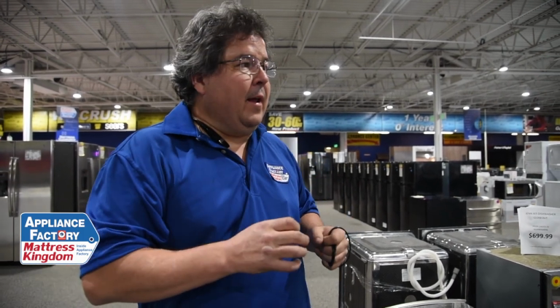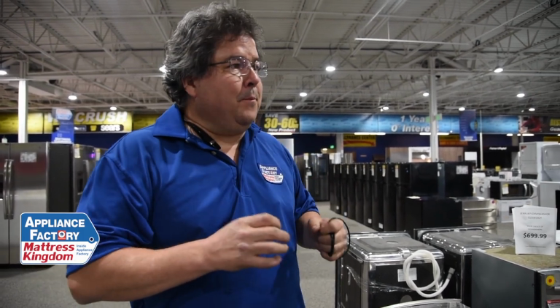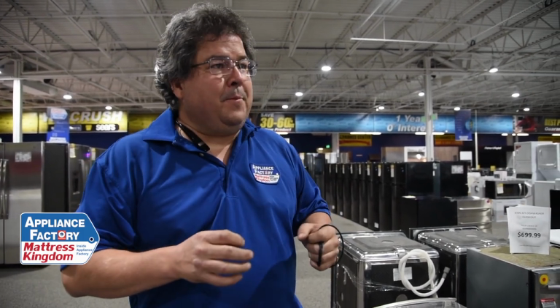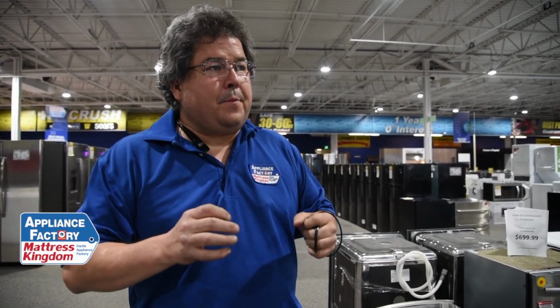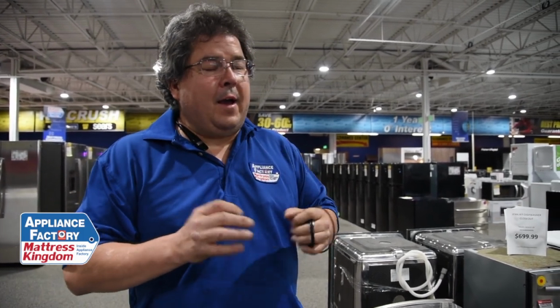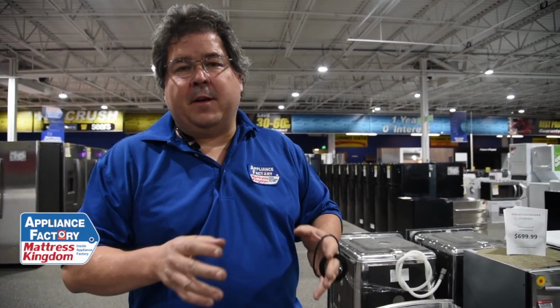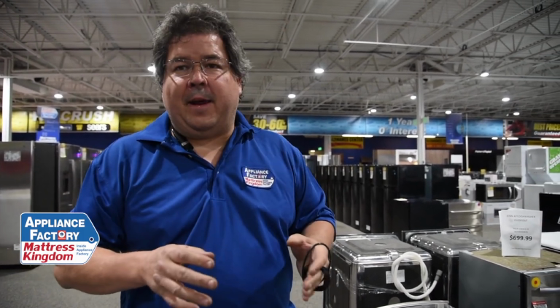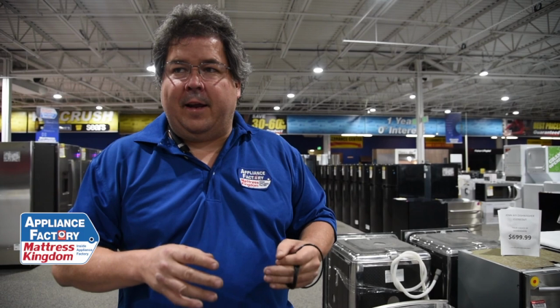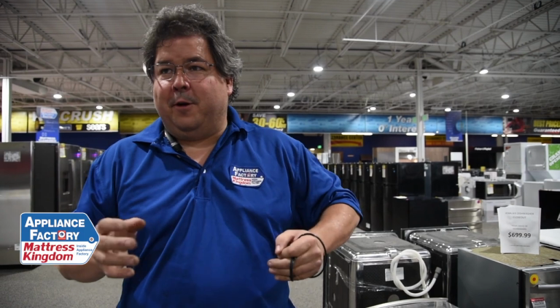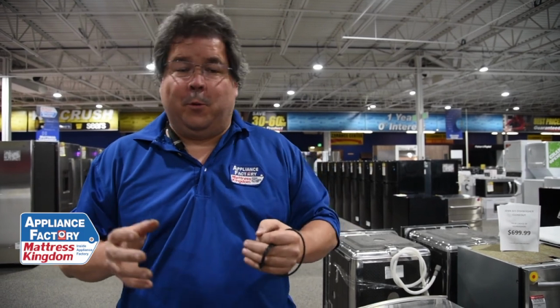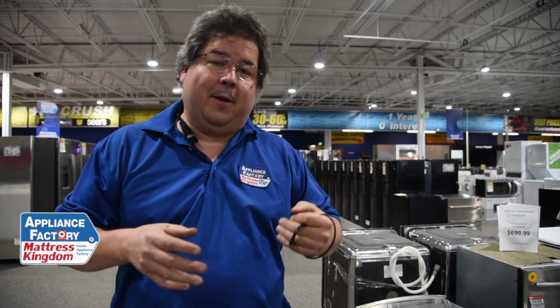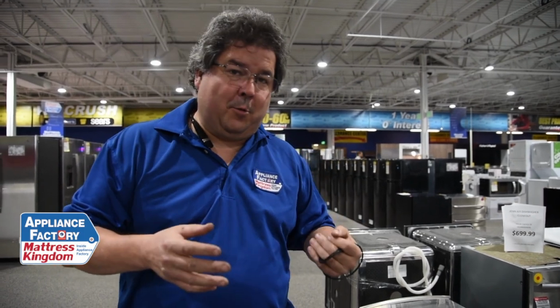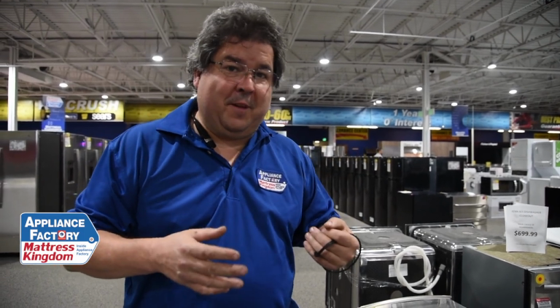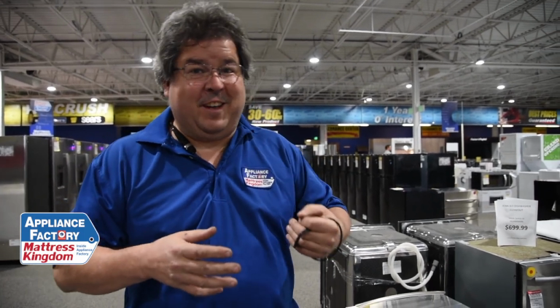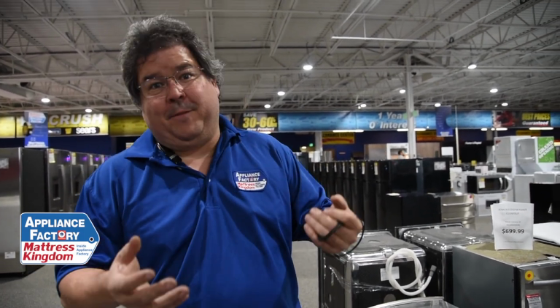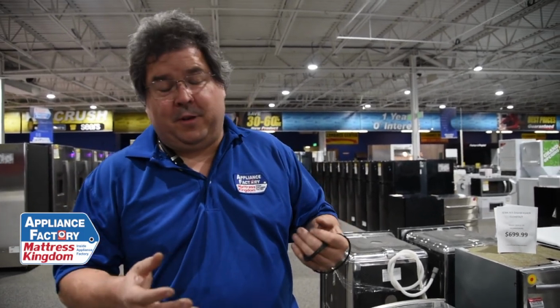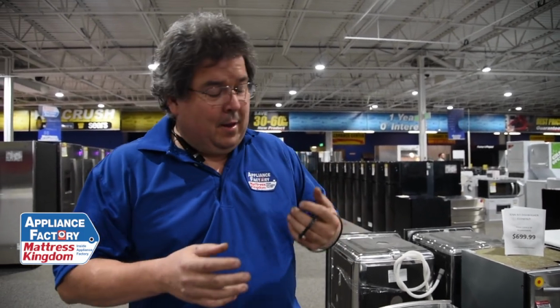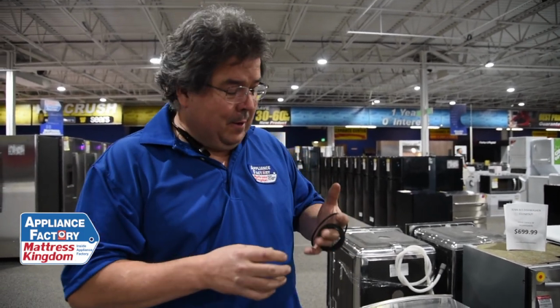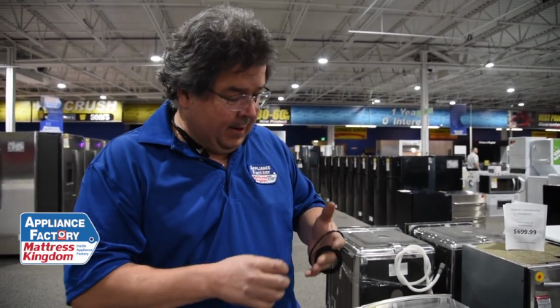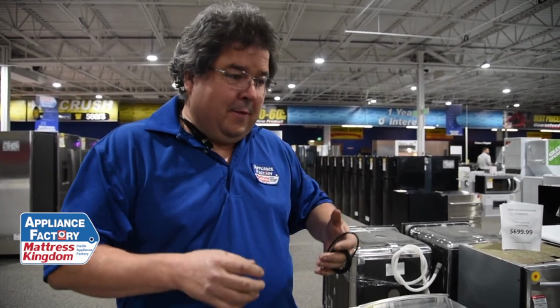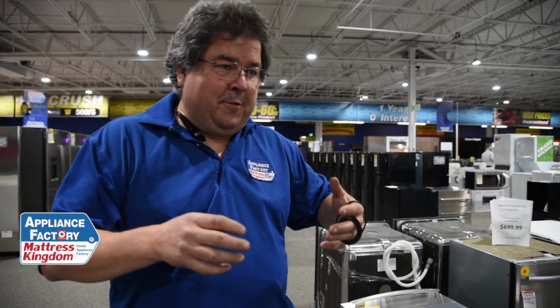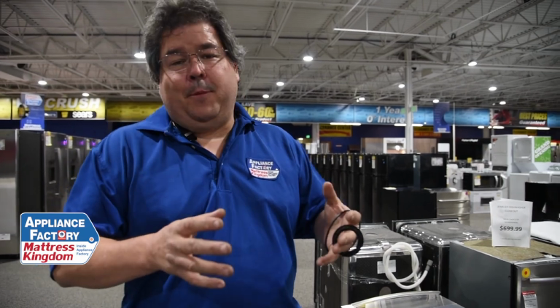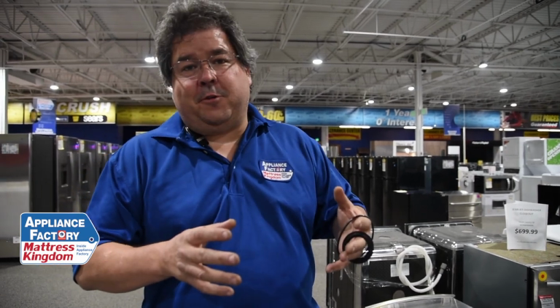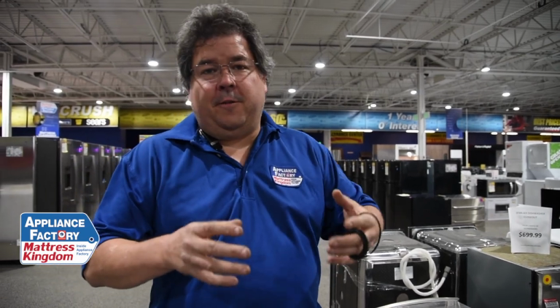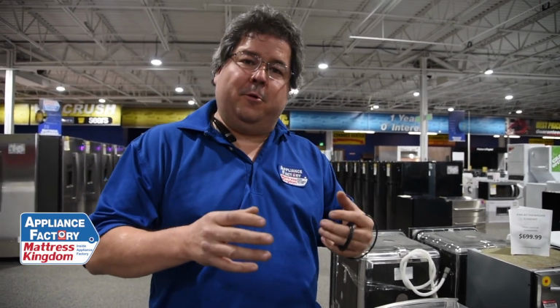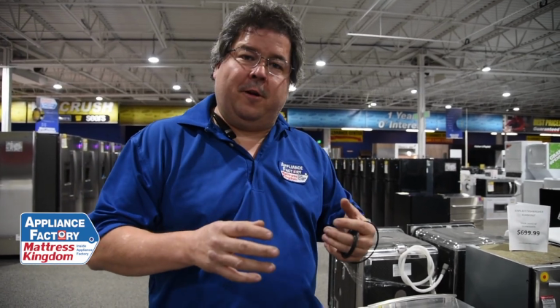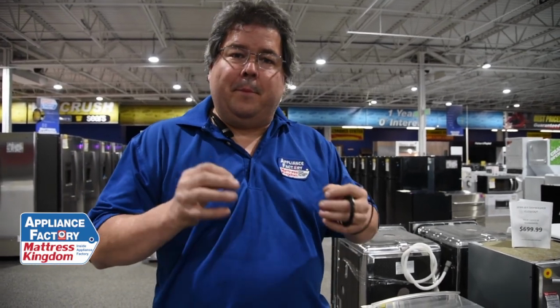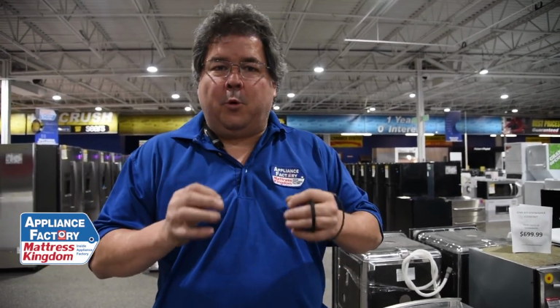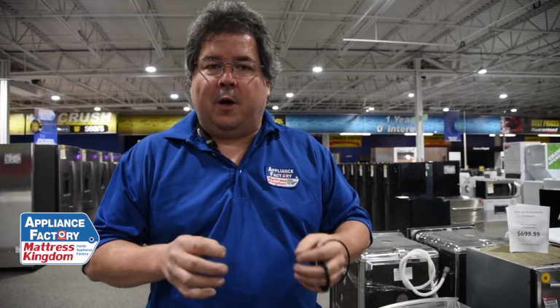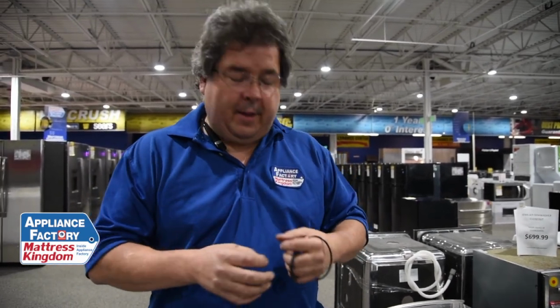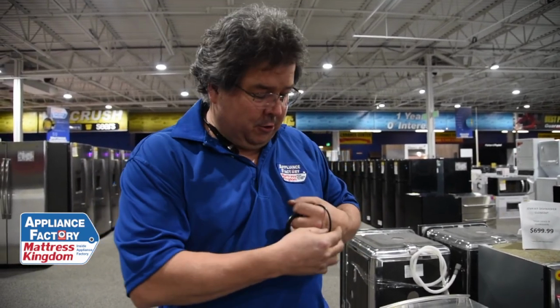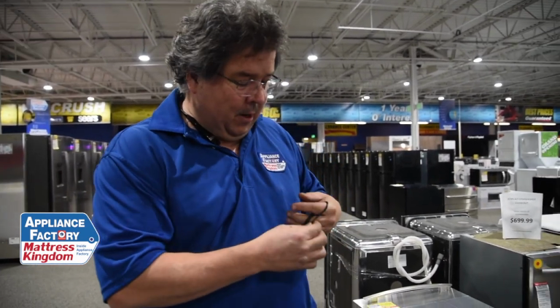I do my dishes by hand and I pretty much ruined my own dishwasher because I never used it. What I mean by that is the pump will still turn on, the motor will still turn on, but it's going to probably leak. And I'll show you why.